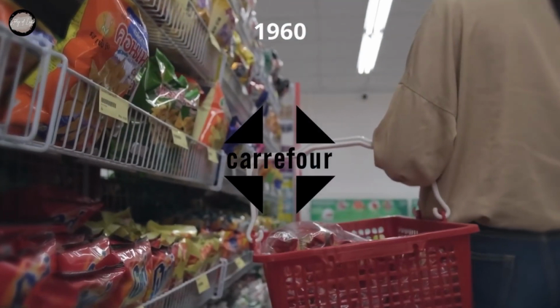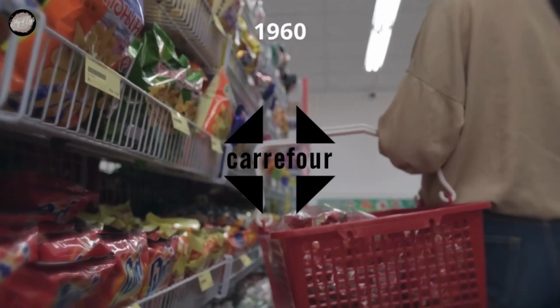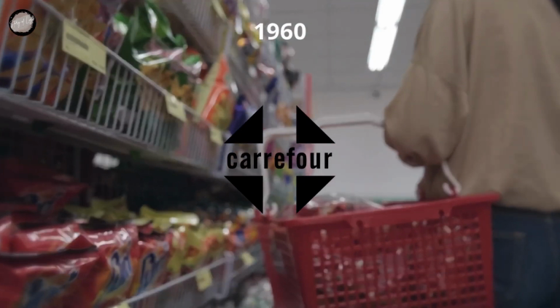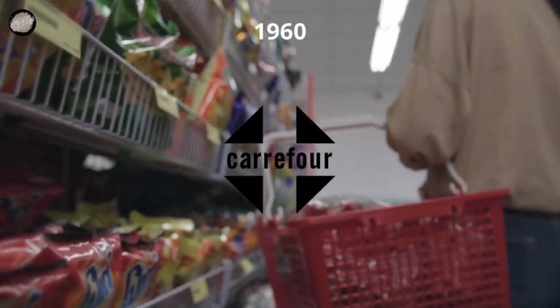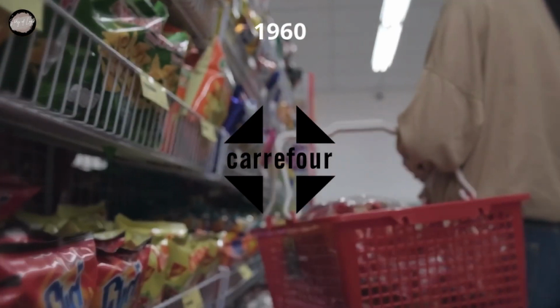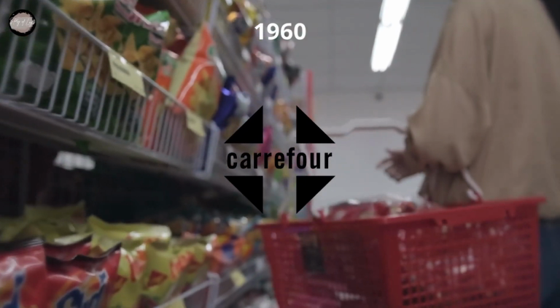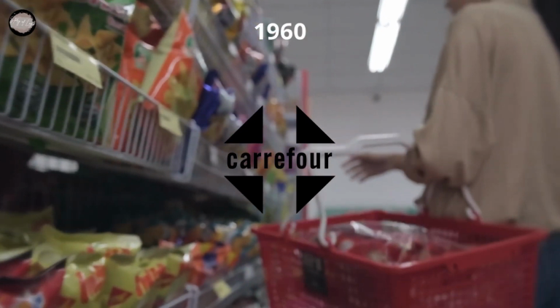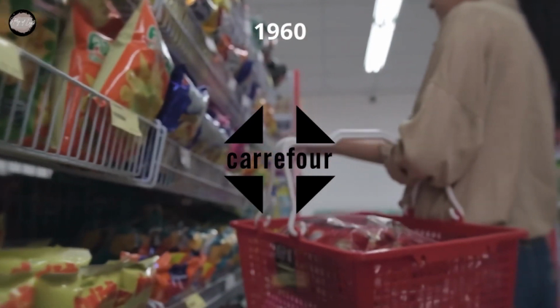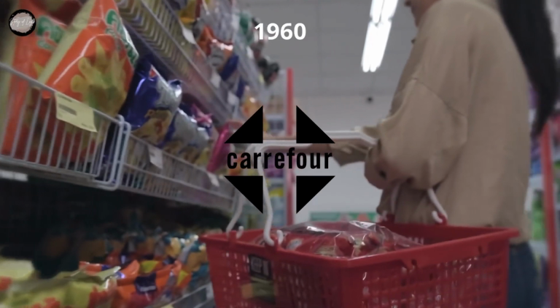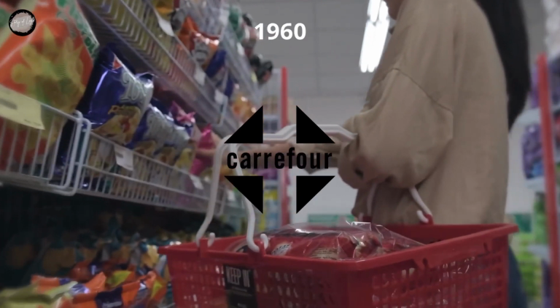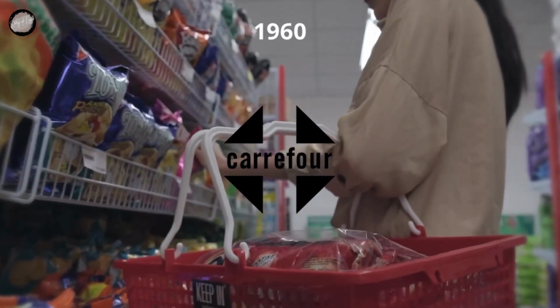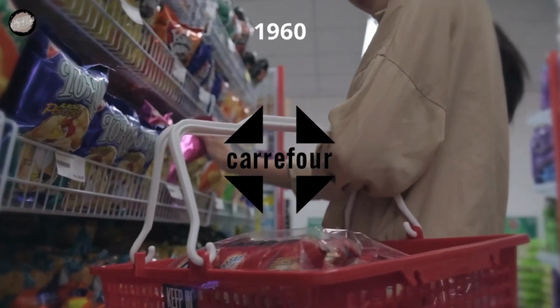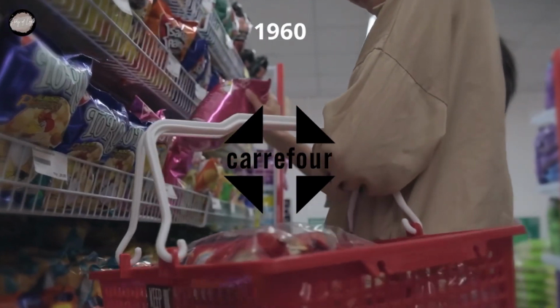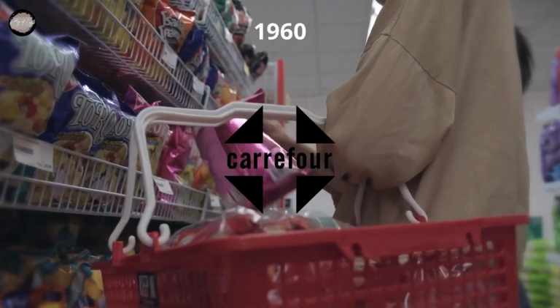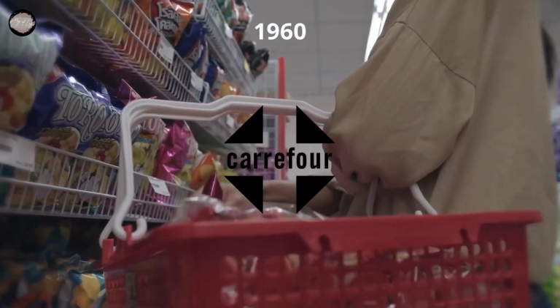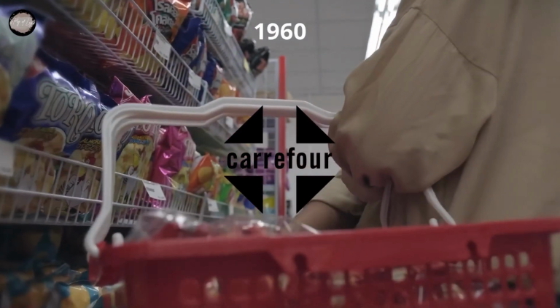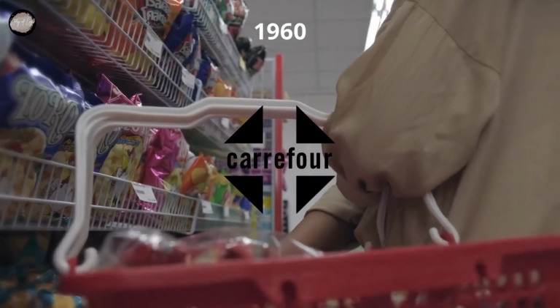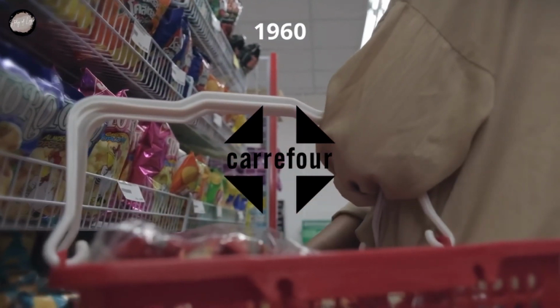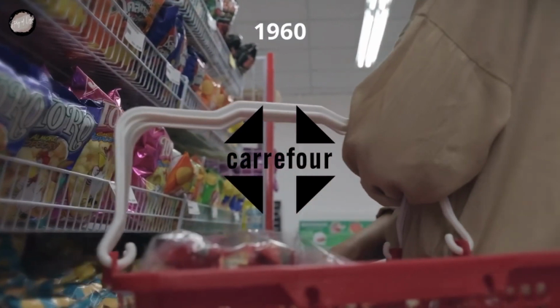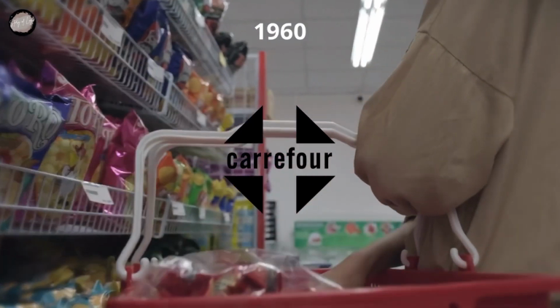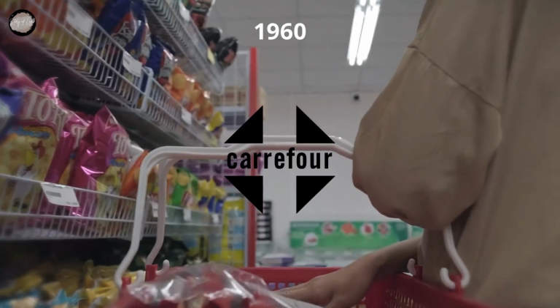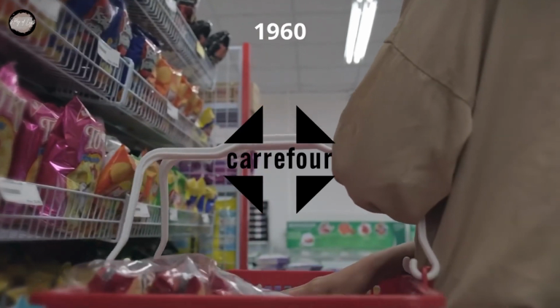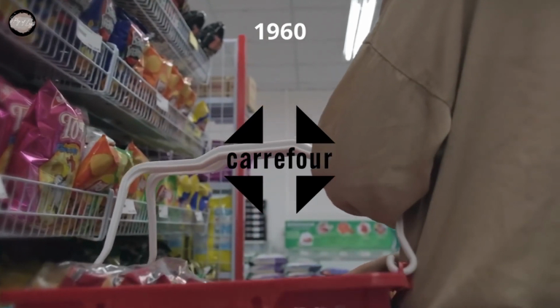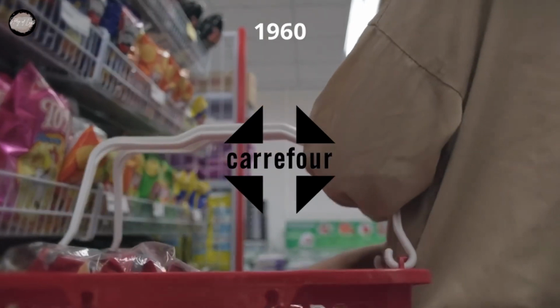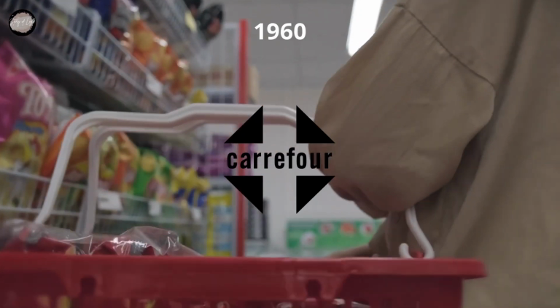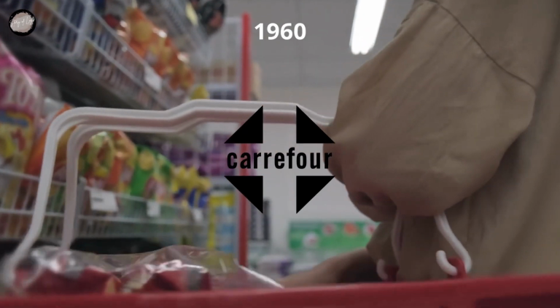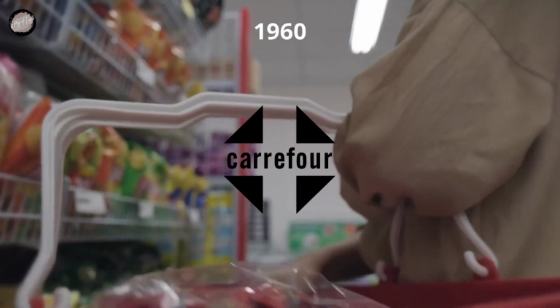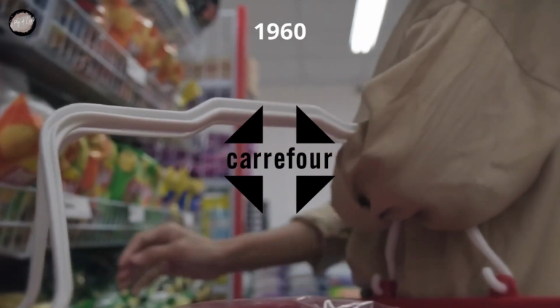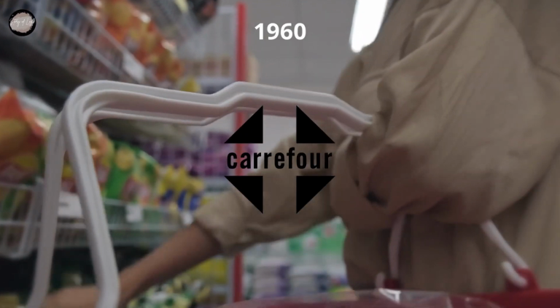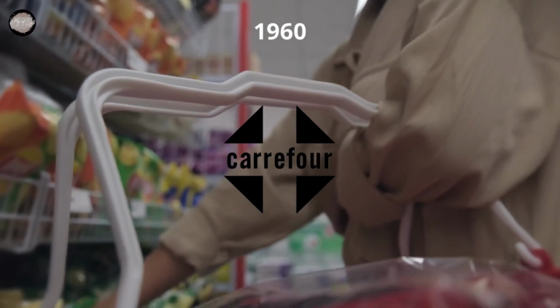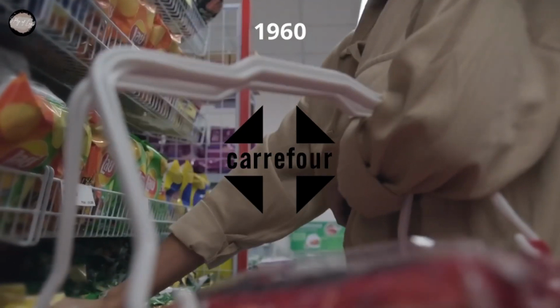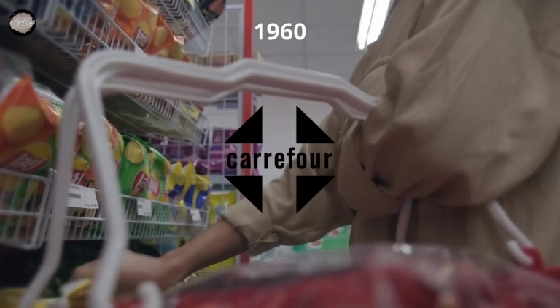The very first insignia of the company was designed in 1960 and featured a lowercase inscription, horizontally placed inside a white cross, which was located on a dark rhomboid background. It was a graphical interpretation of the crossroads, pretty nice and simple, yet stayed for only three years.